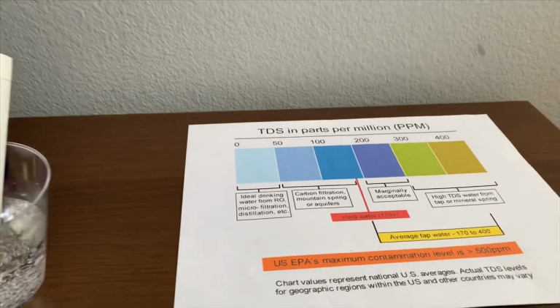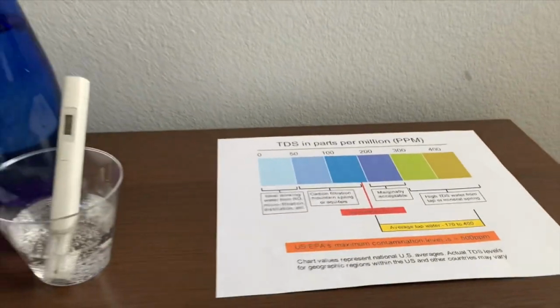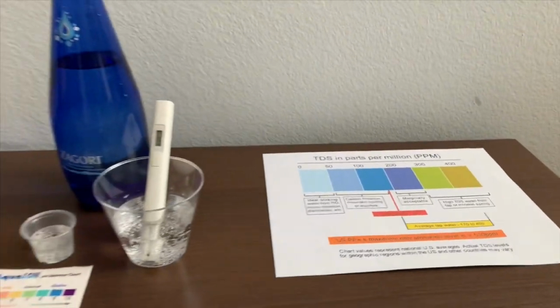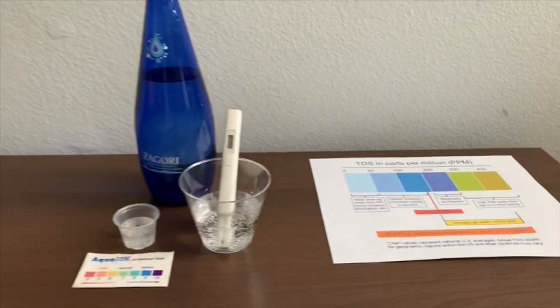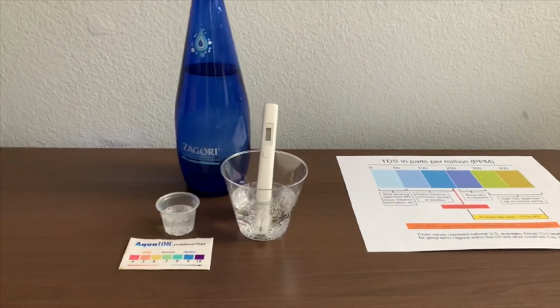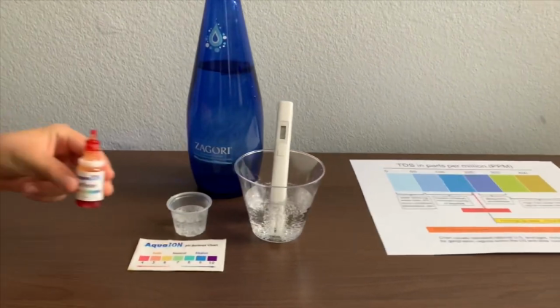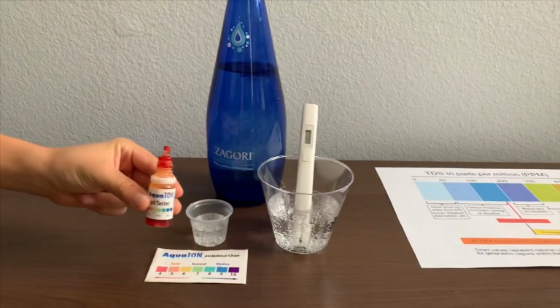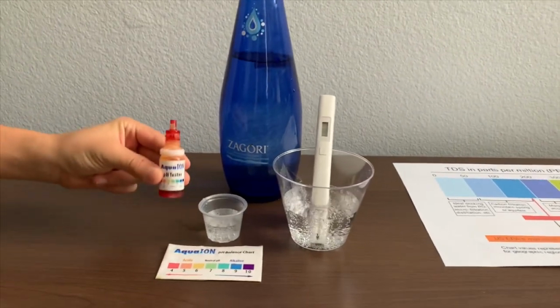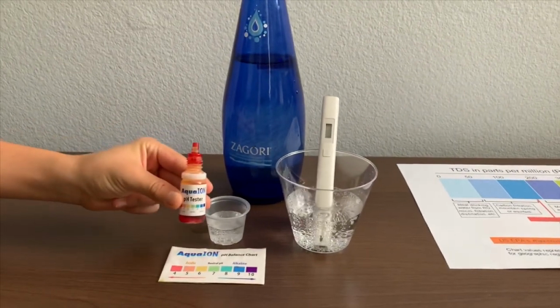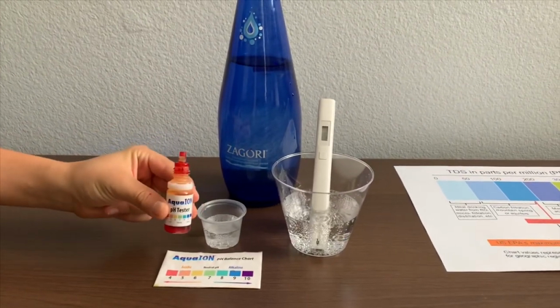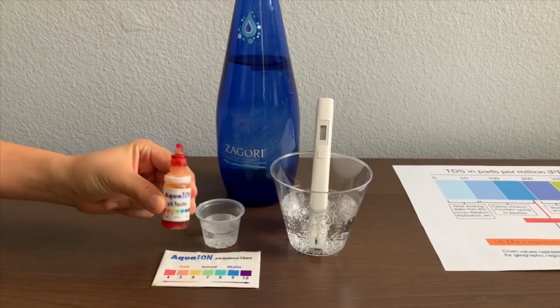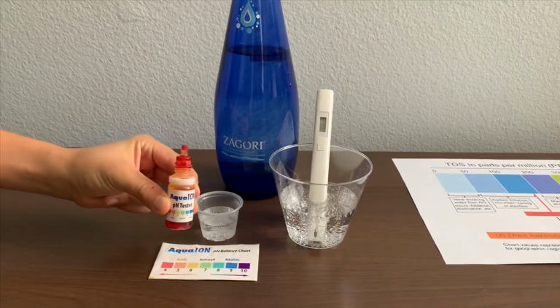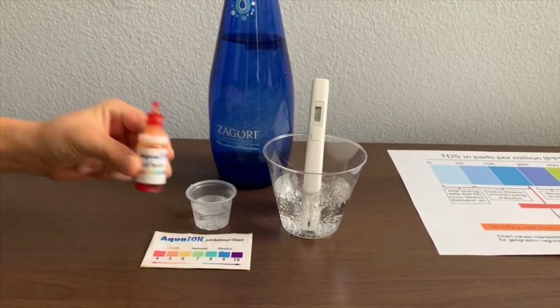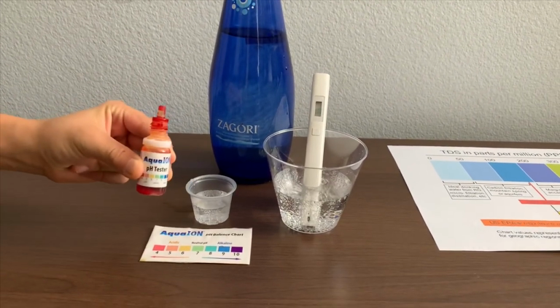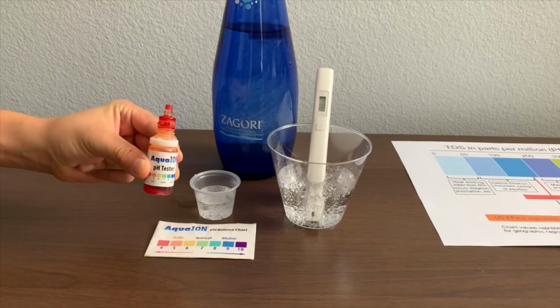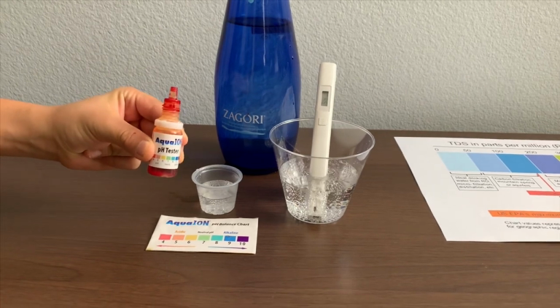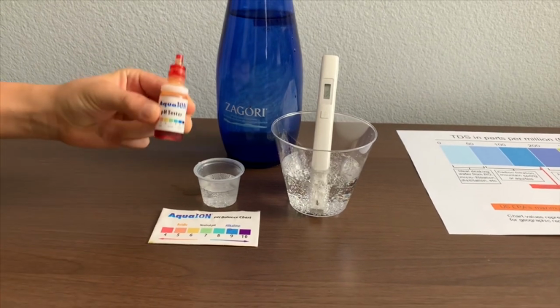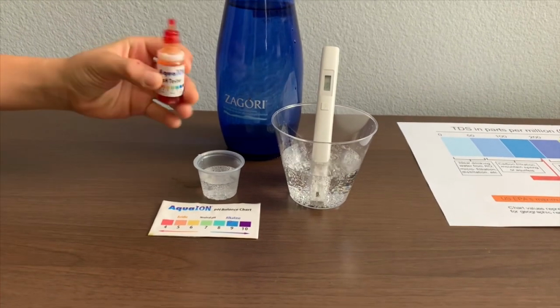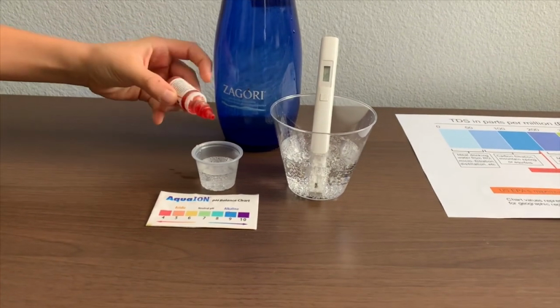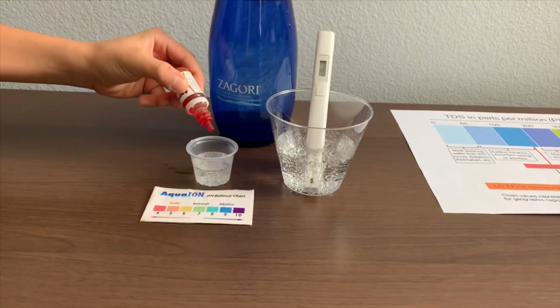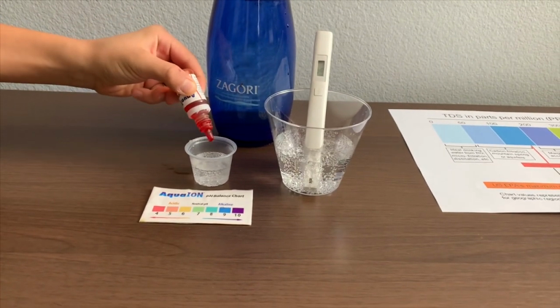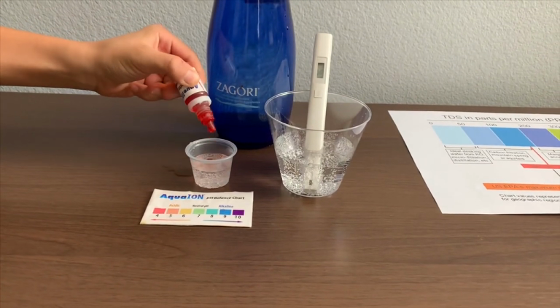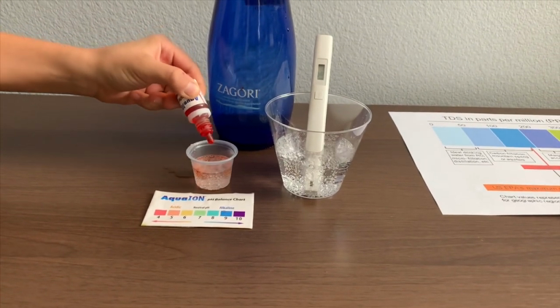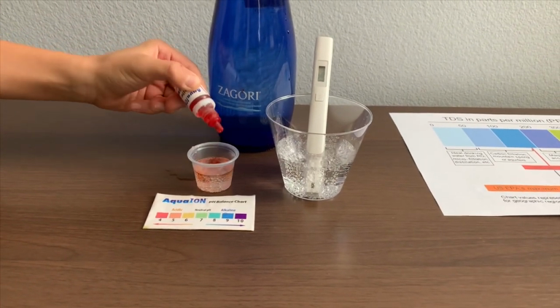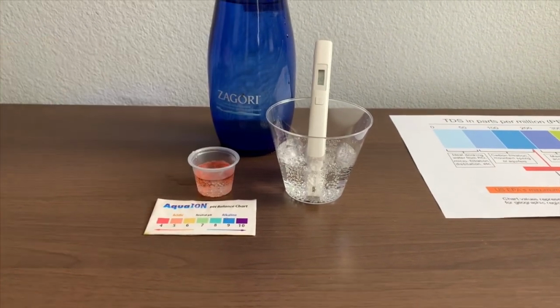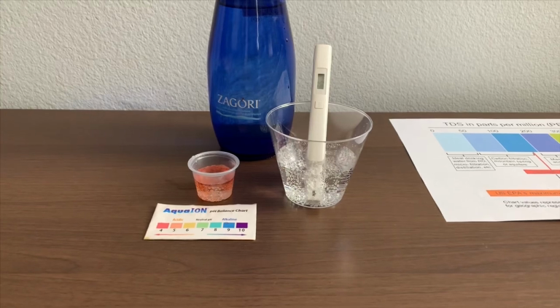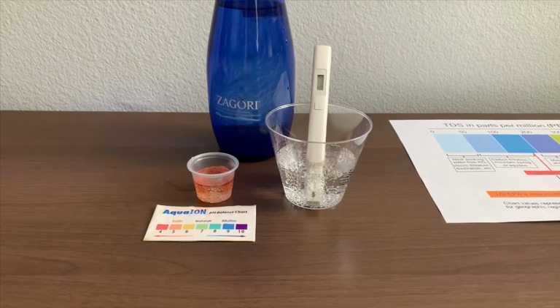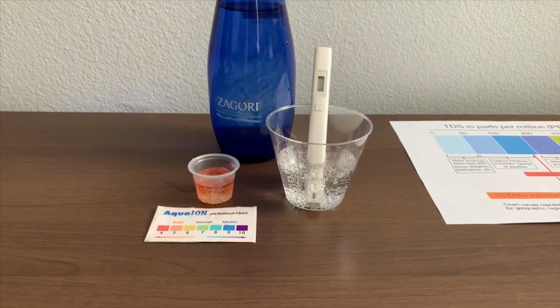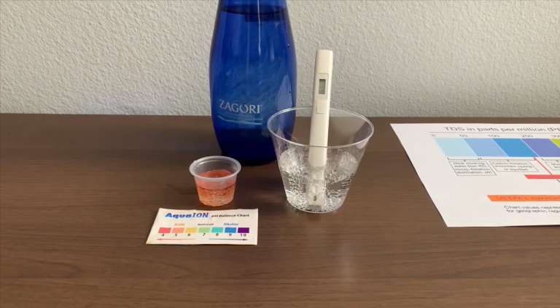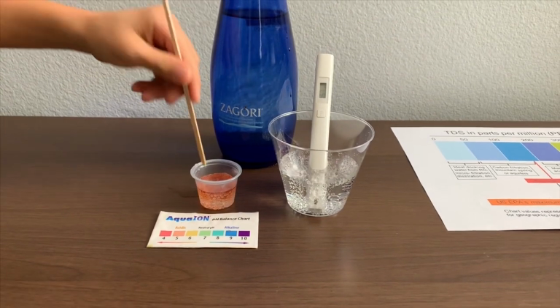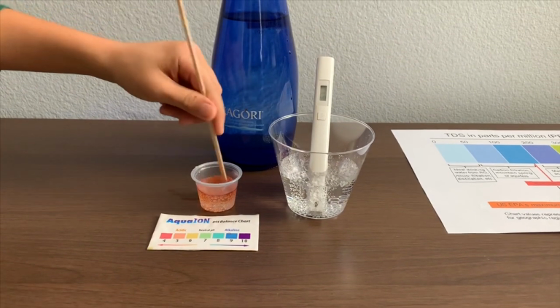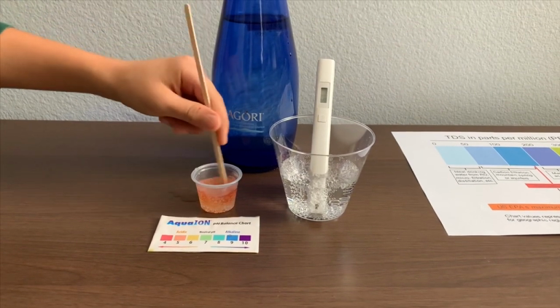Now let's test the pH. If you want to buy this pH tester, check the link down below. Only do two drops. Let's turn it low for a better result.